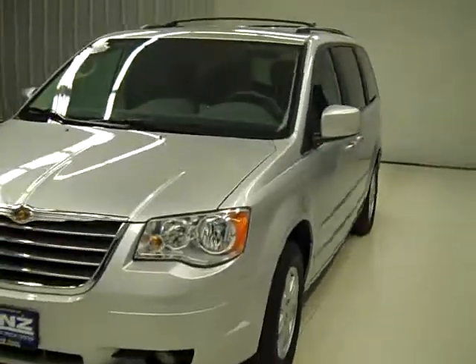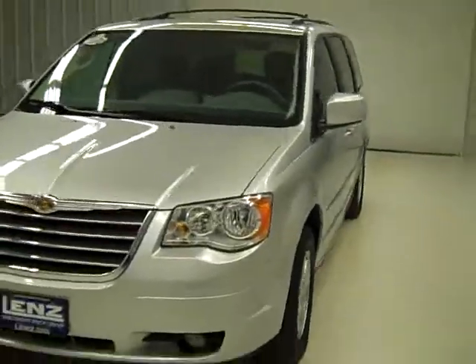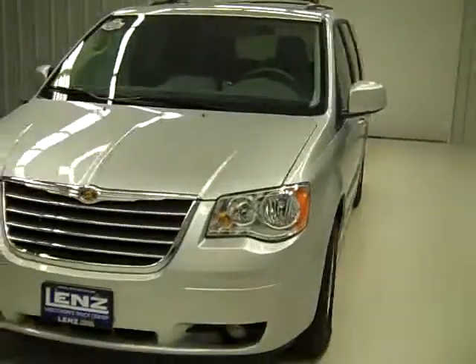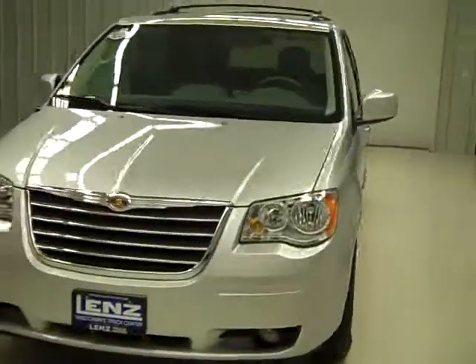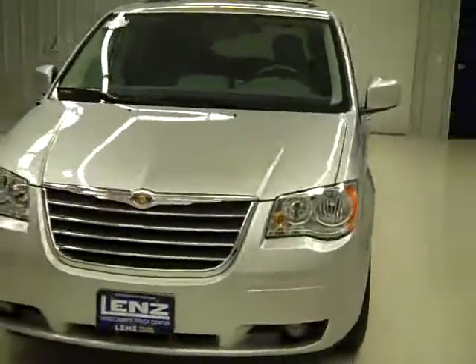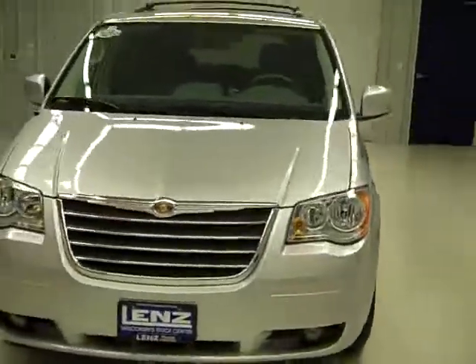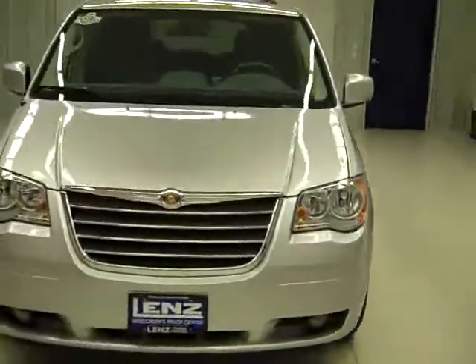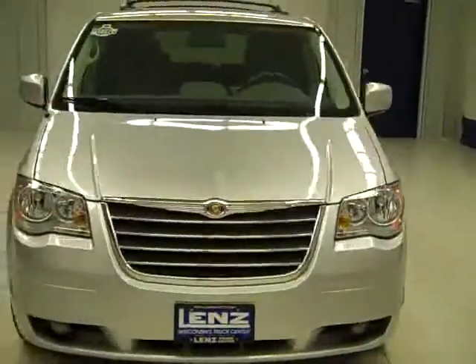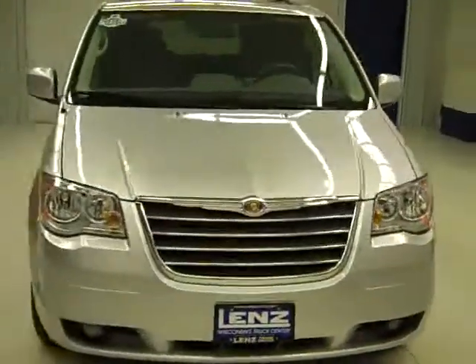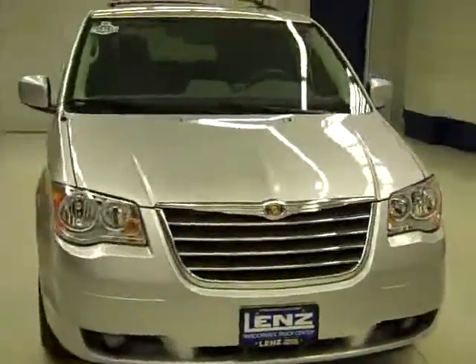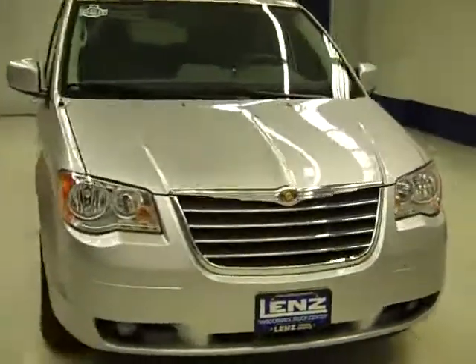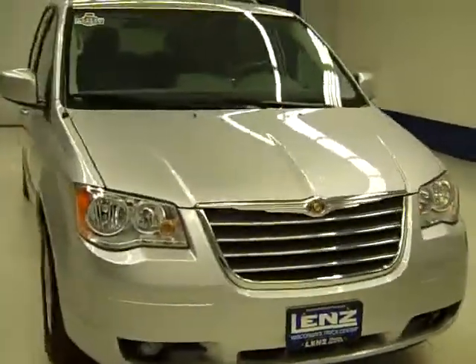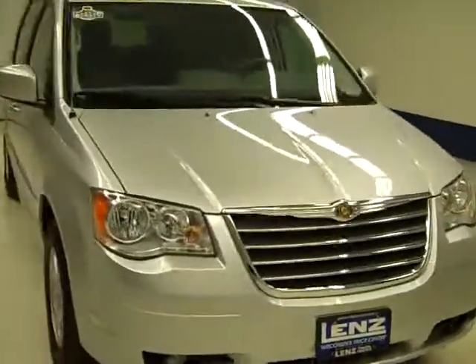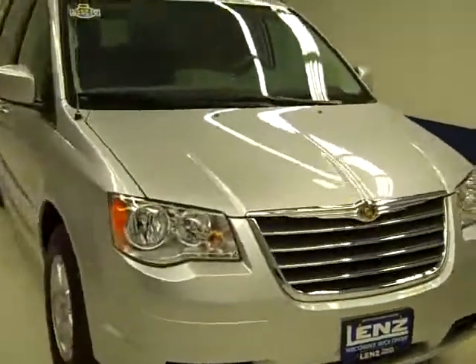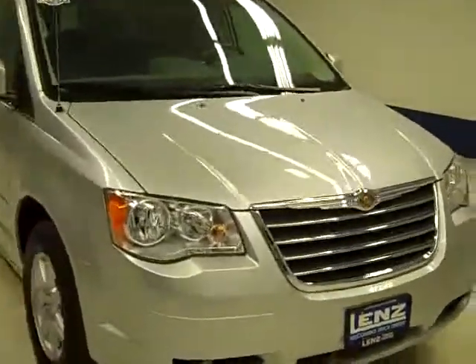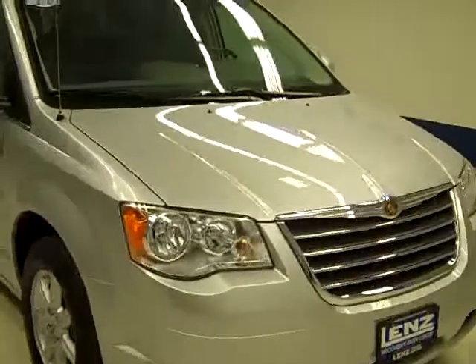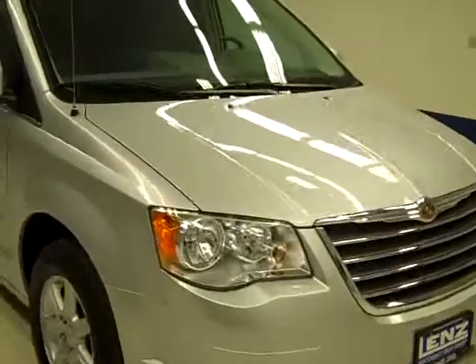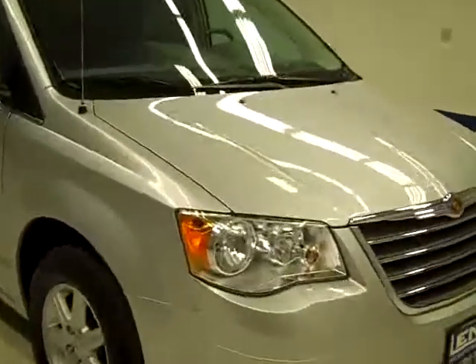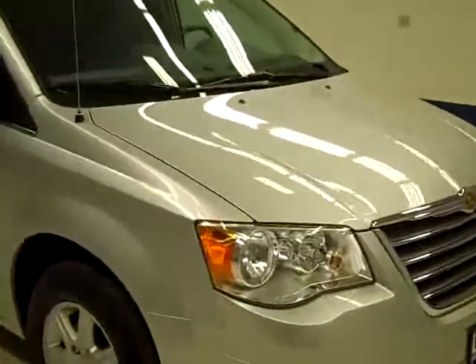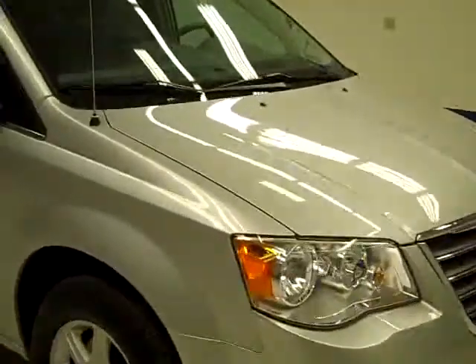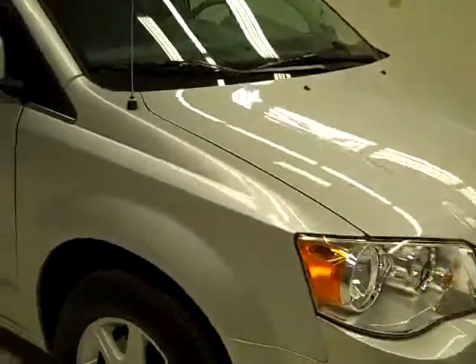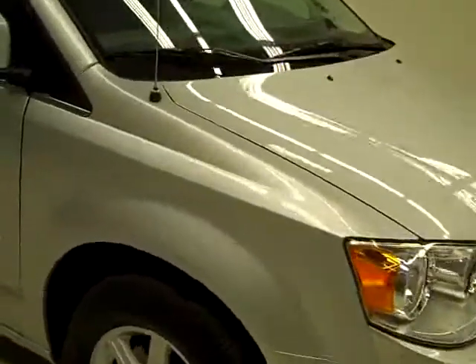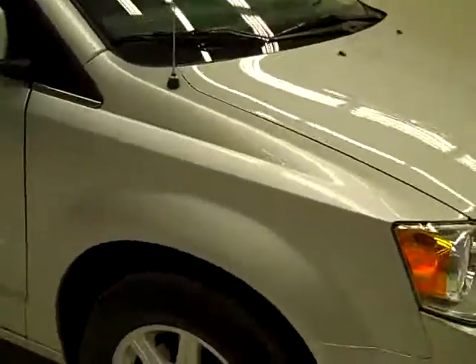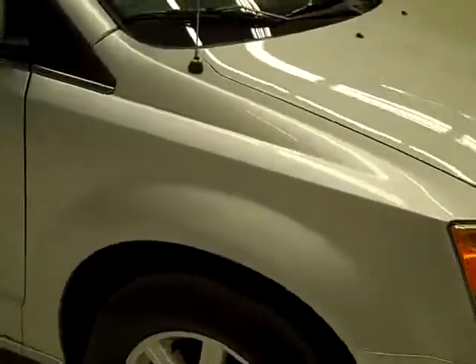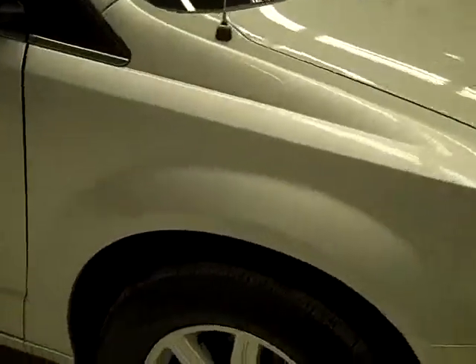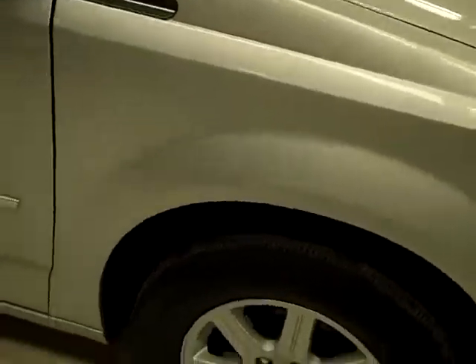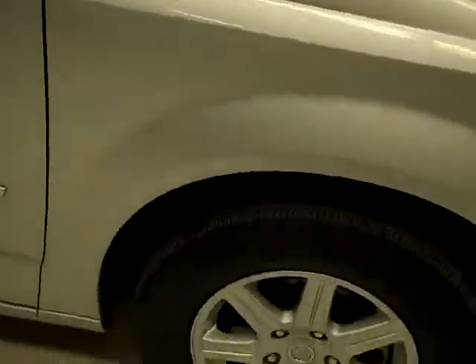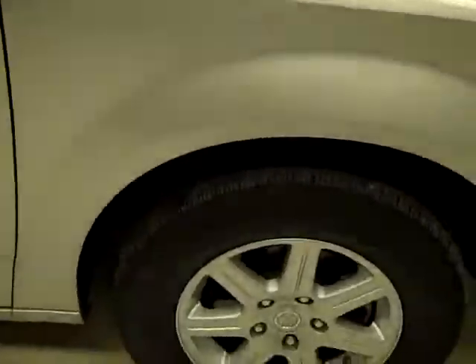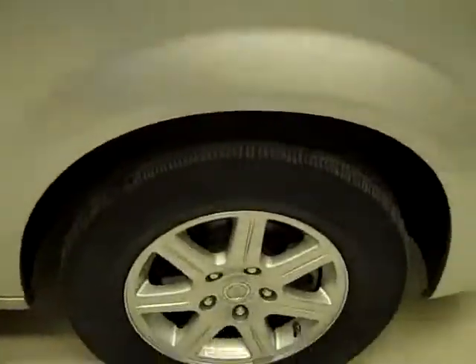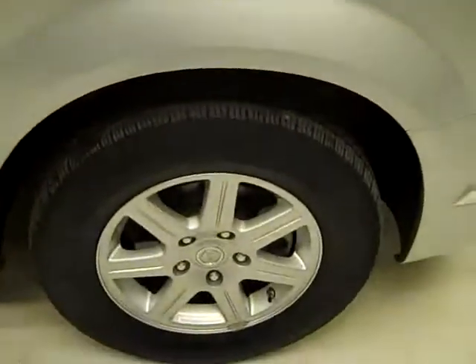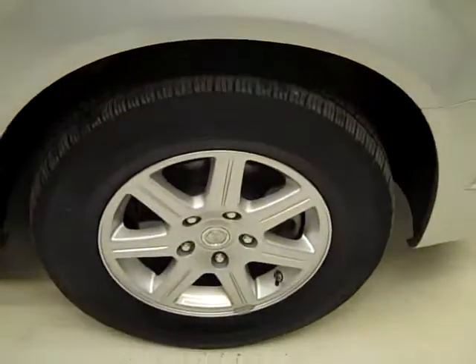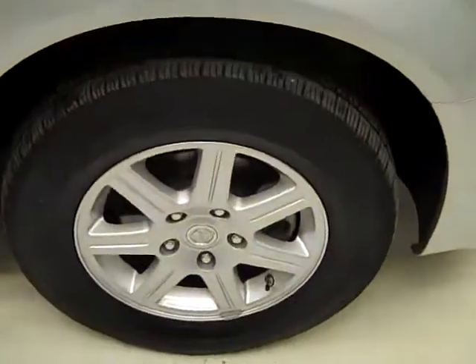This is stock number J525, a 2010 Chrysler Town & Country, limited edition. Color is silver, has 27,000 miles, and a 3.8 liter engine.